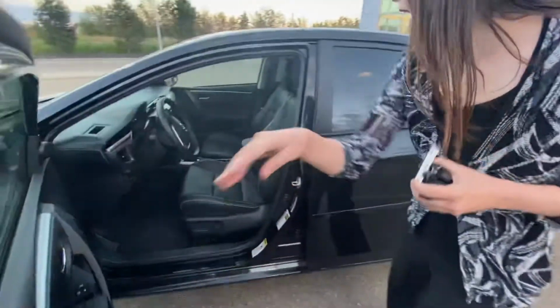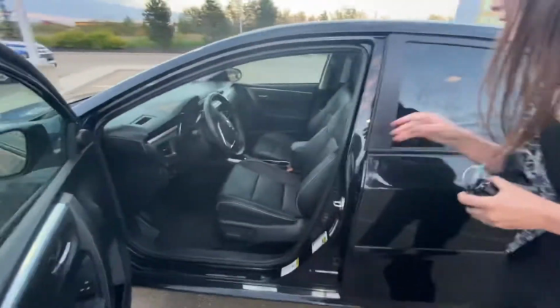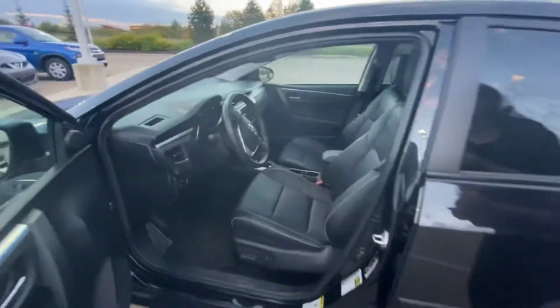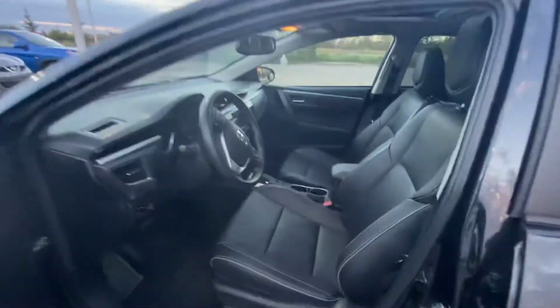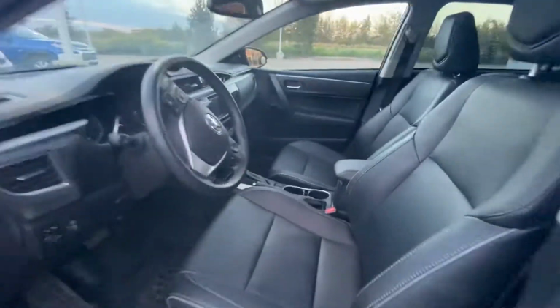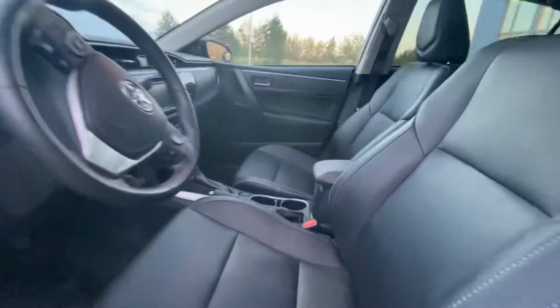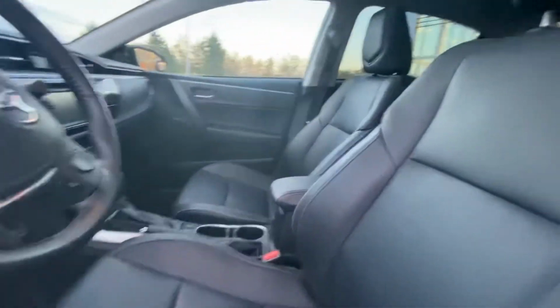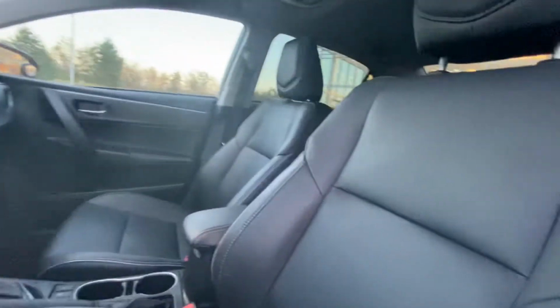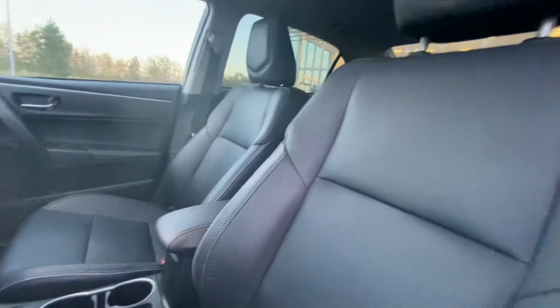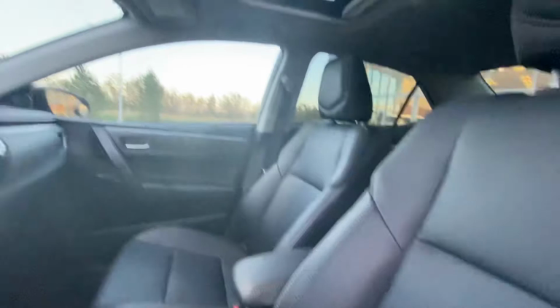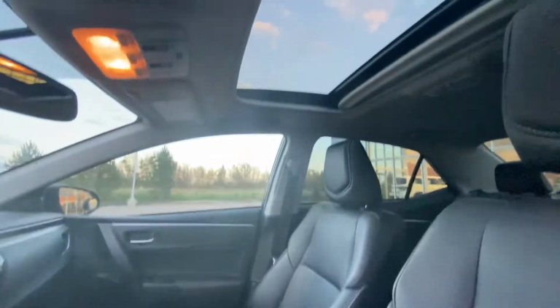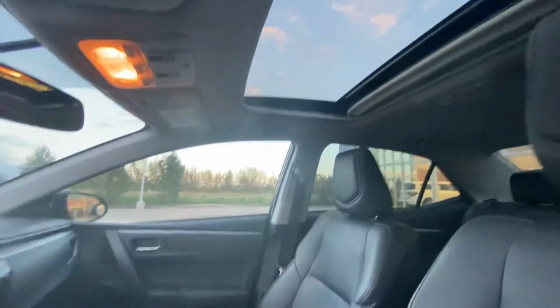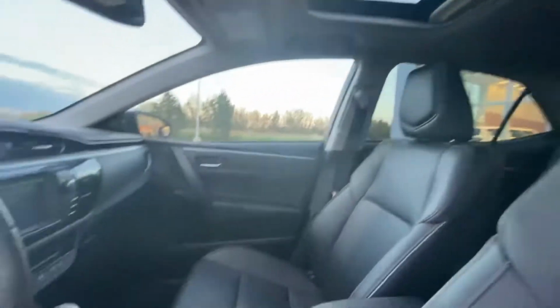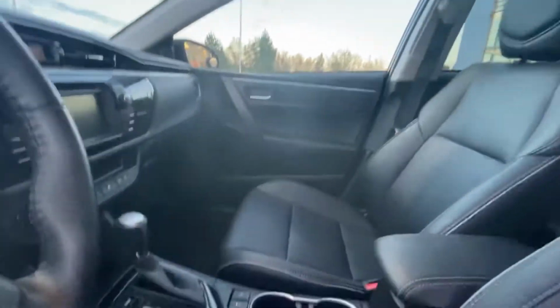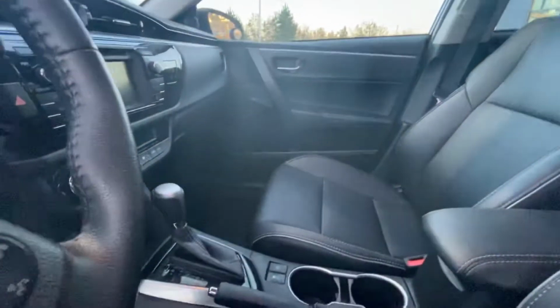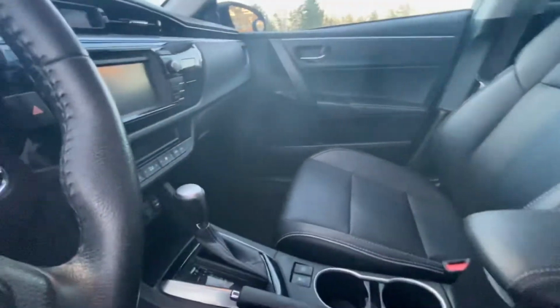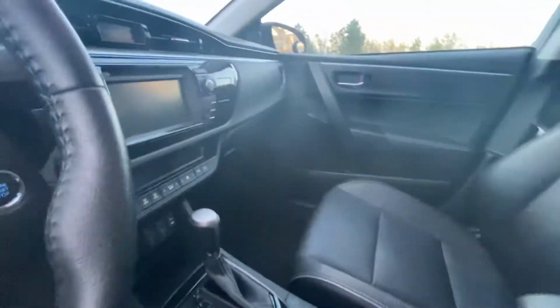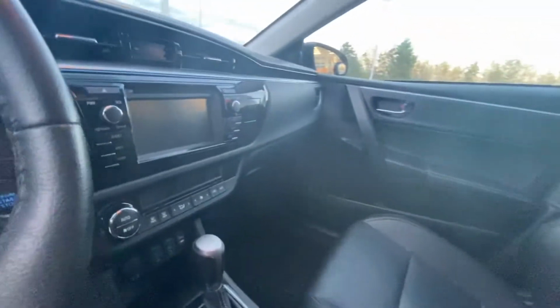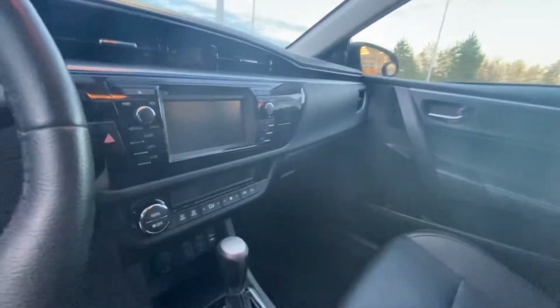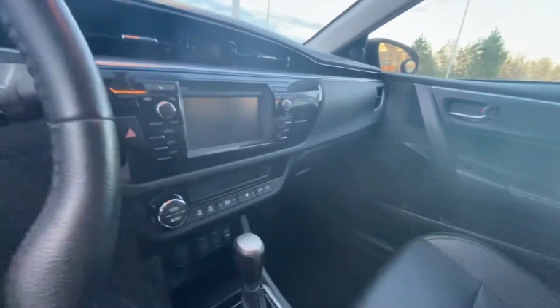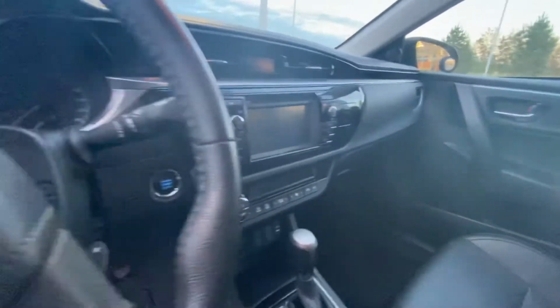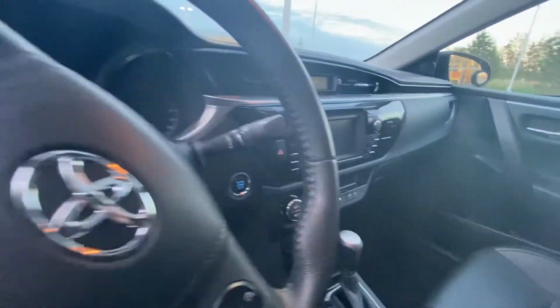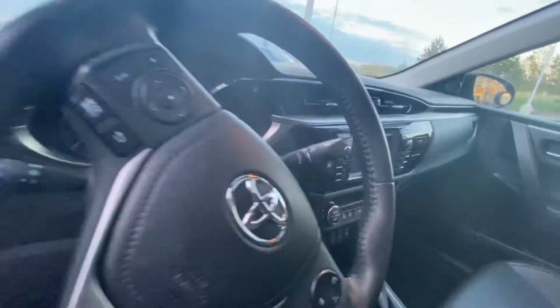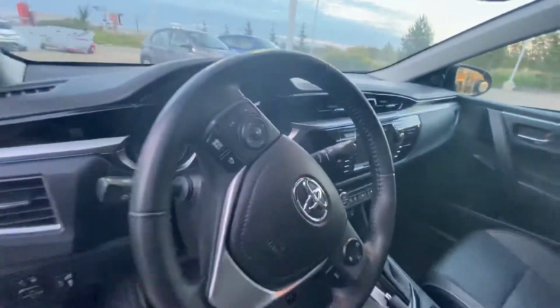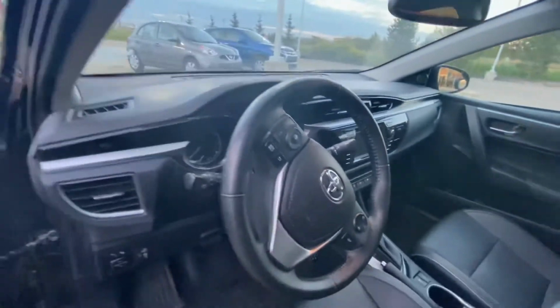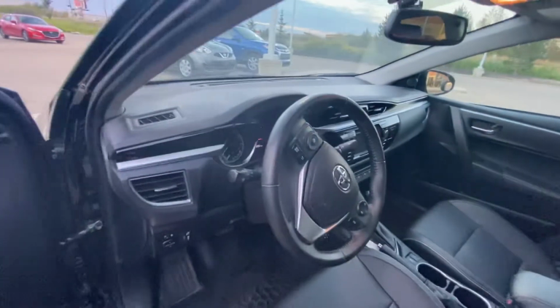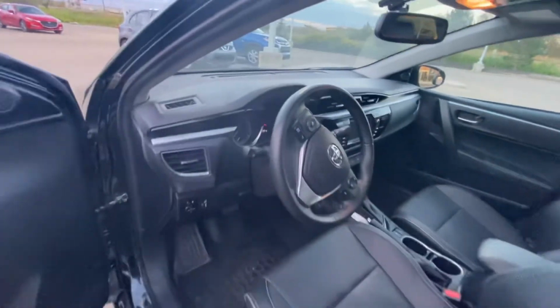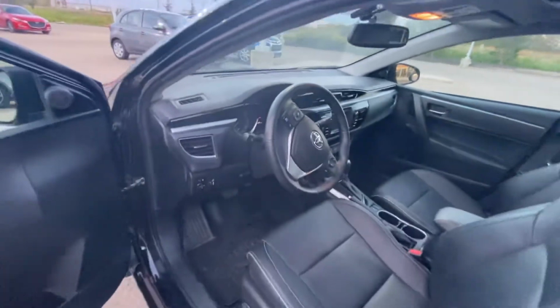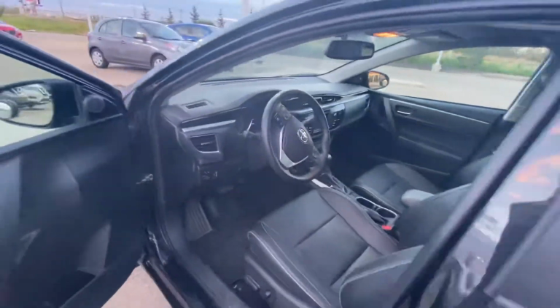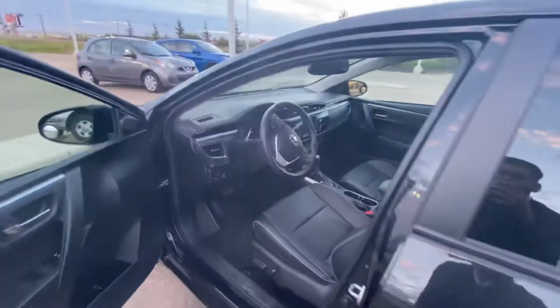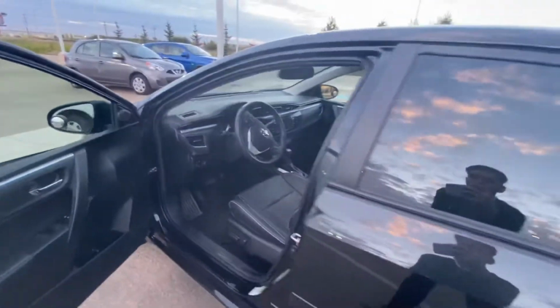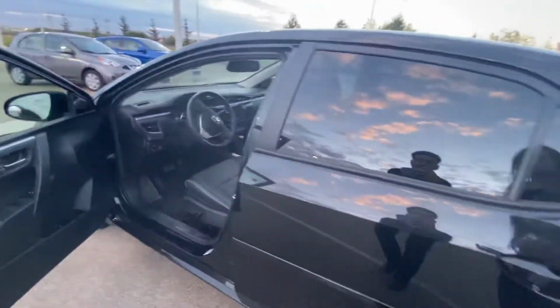On the inside you're introduced to a very comfortable leather interior. Now you've got a lot of features in this one. You do have your Bluetooth, you've got a backup camera, you do of course have your AM/FM radio, you've got a gorgeous sunroof up top, and lots more.